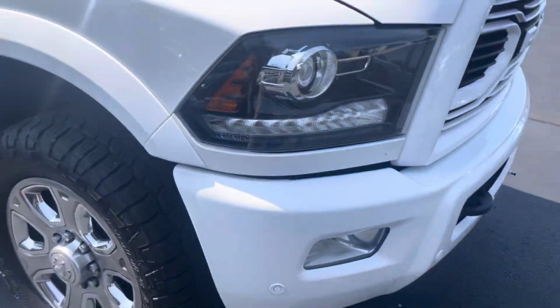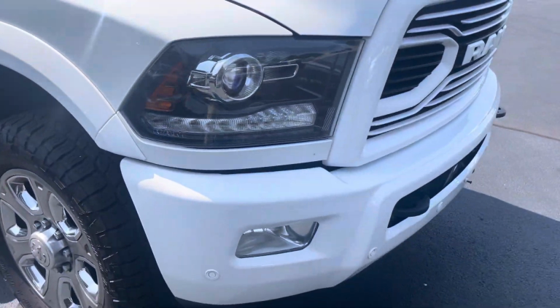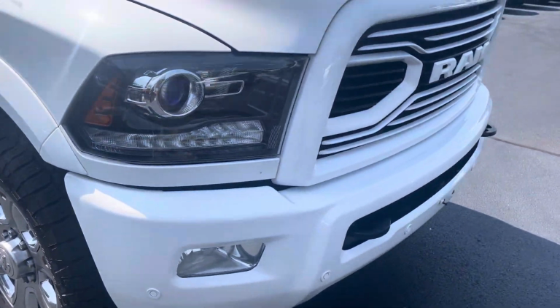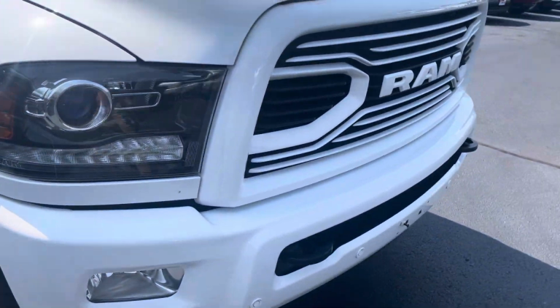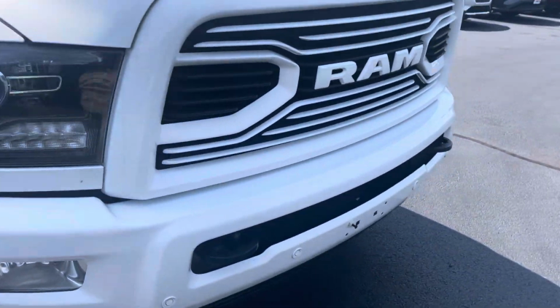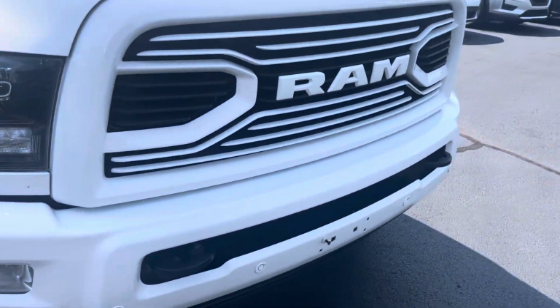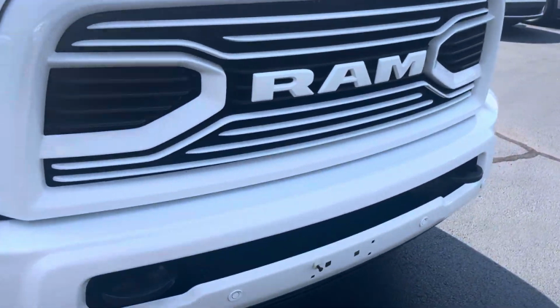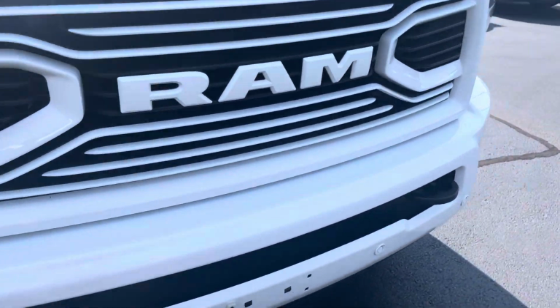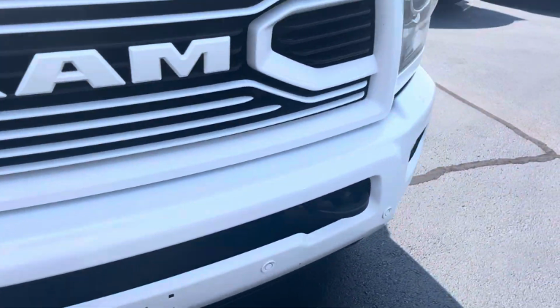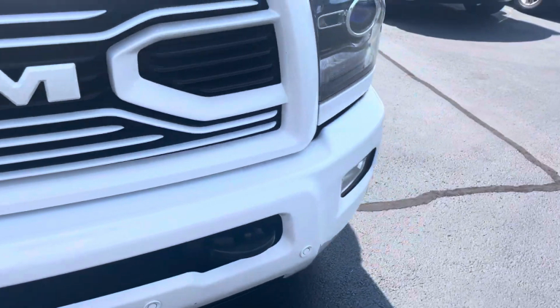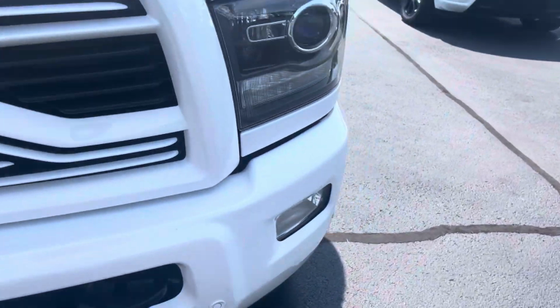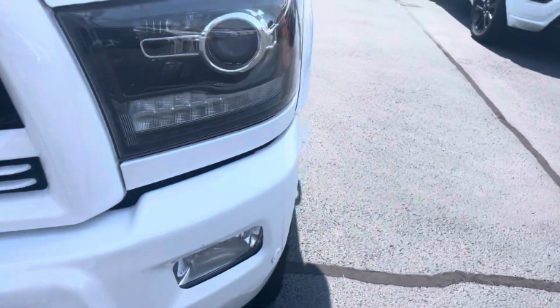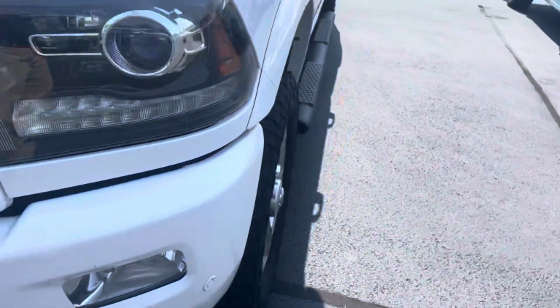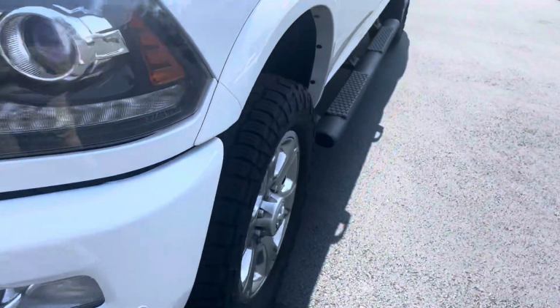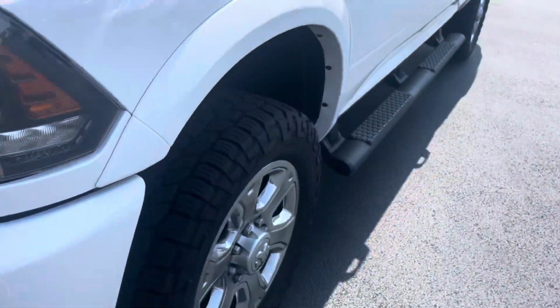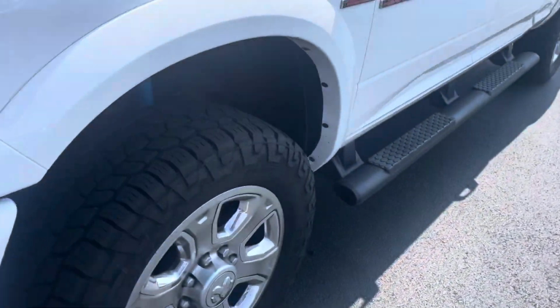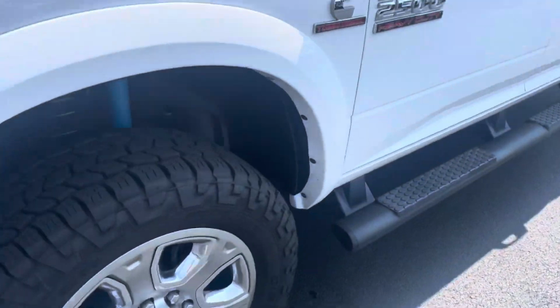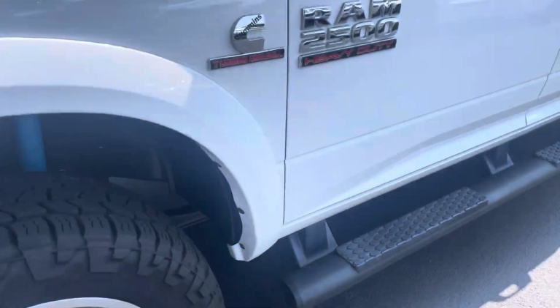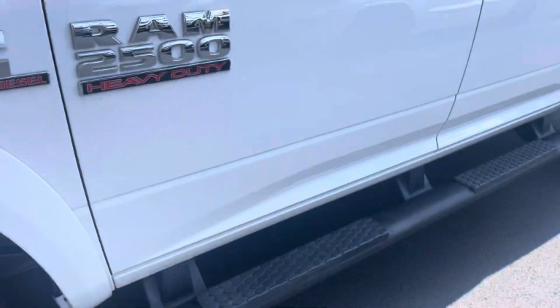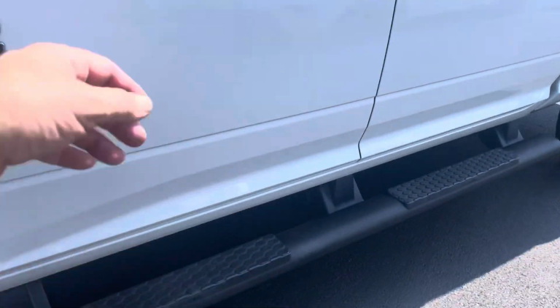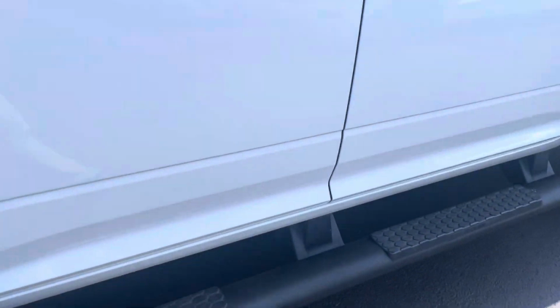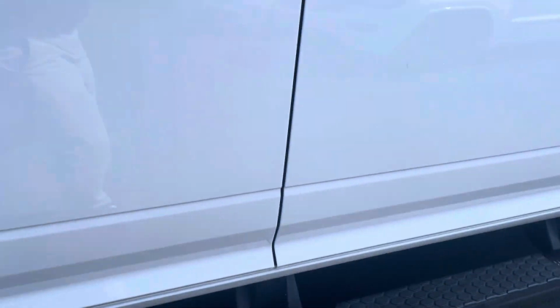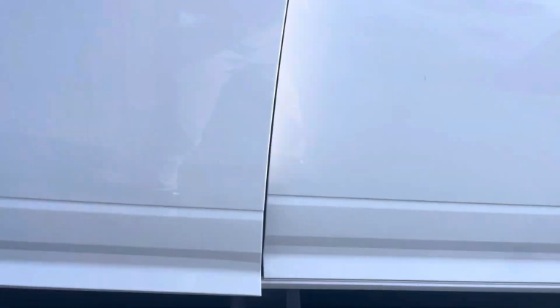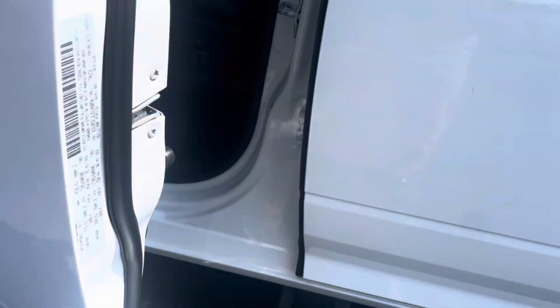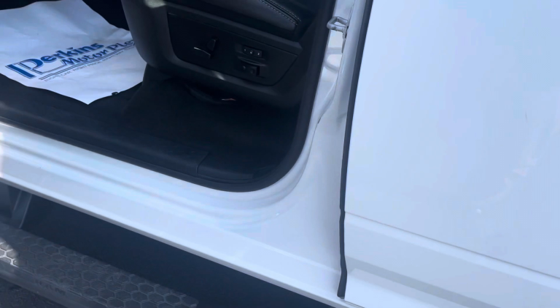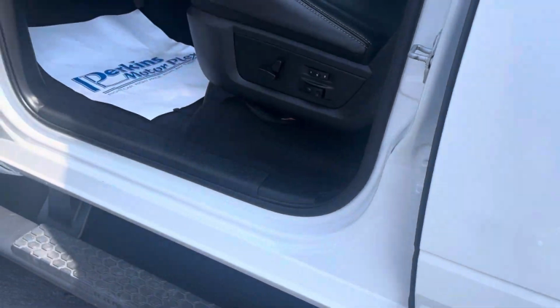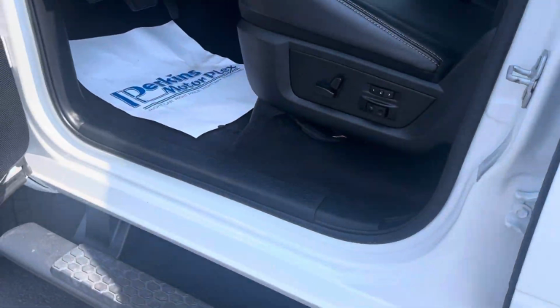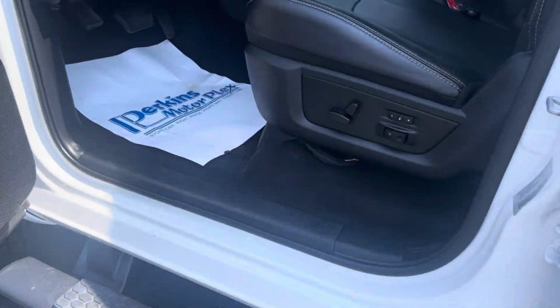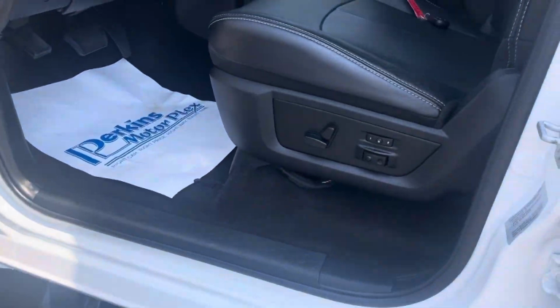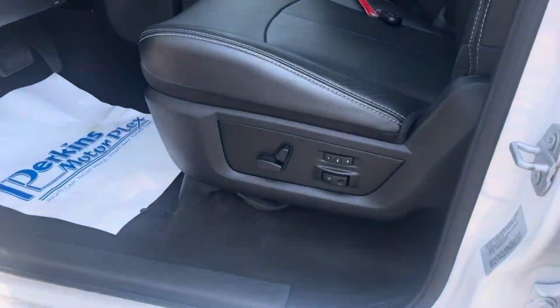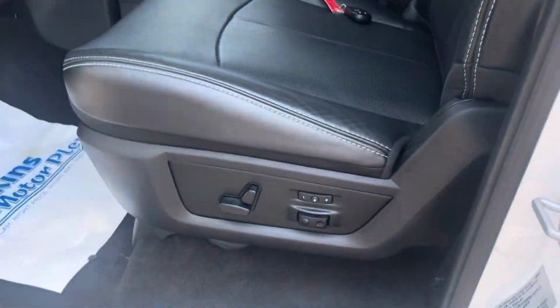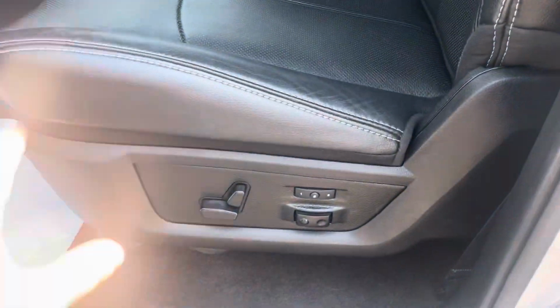You can hear it — I have it running now. It appears to be completely stock. I didn't see anything under the hood that led me to believe it's been deleted. Everything looks stock.